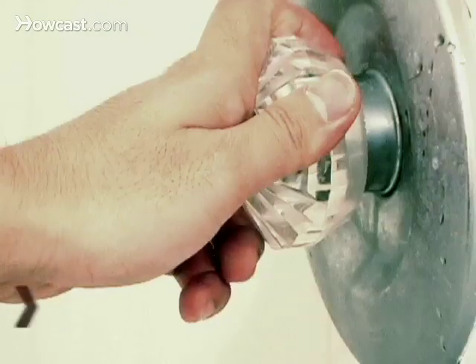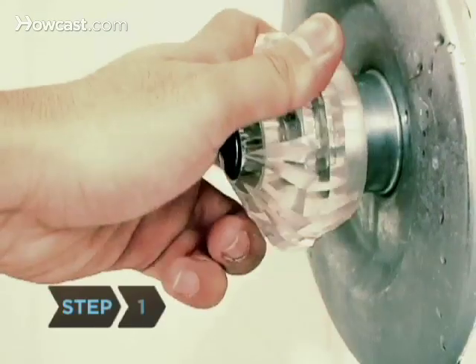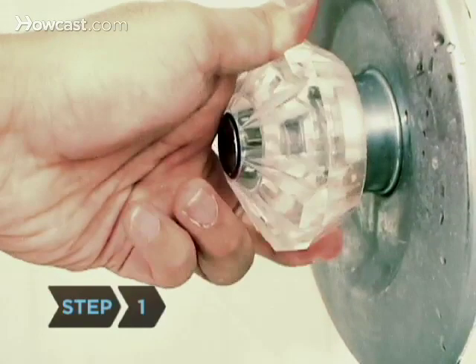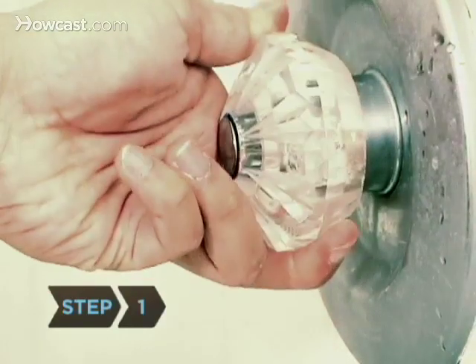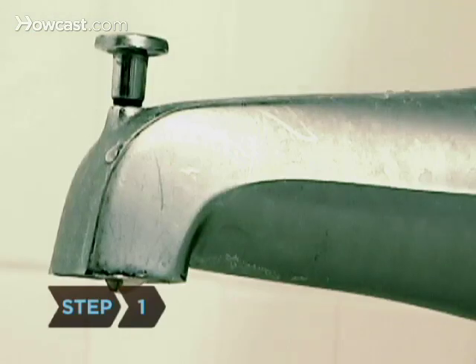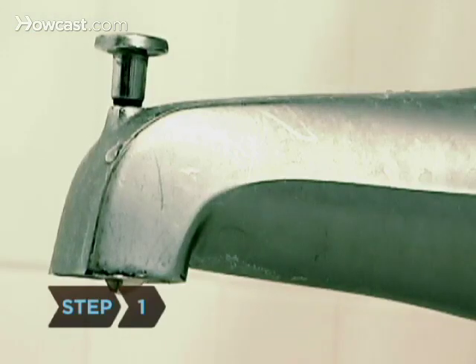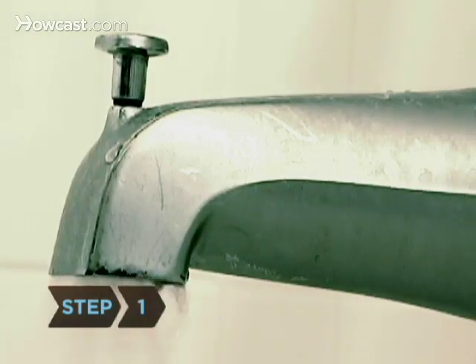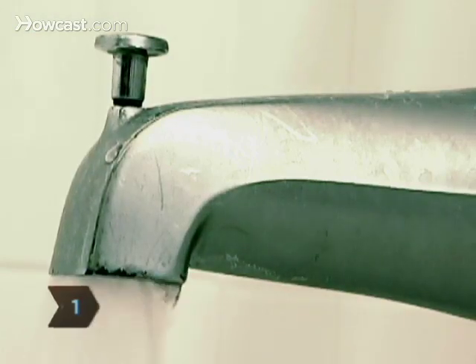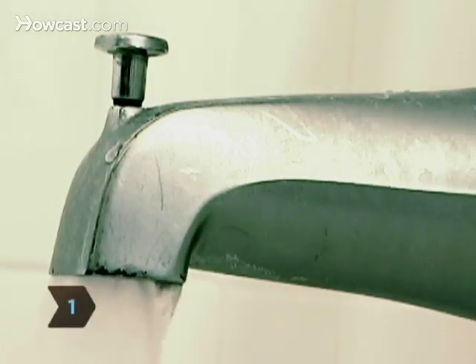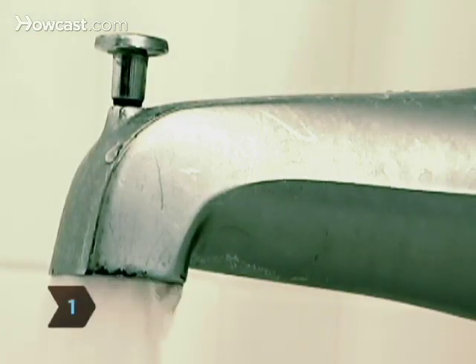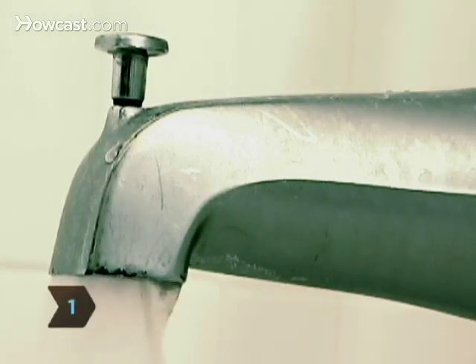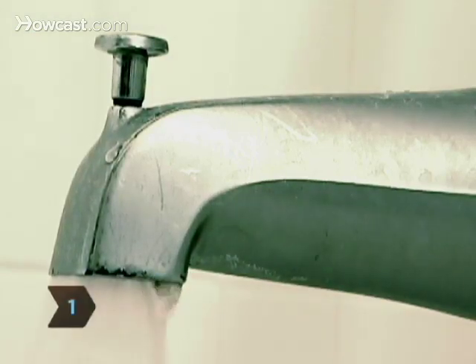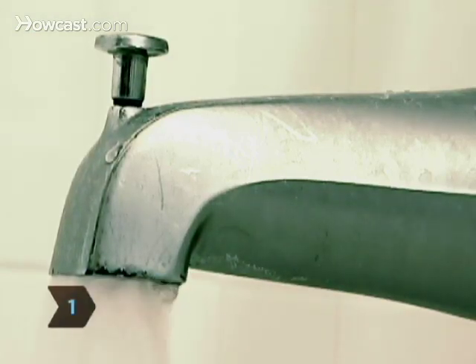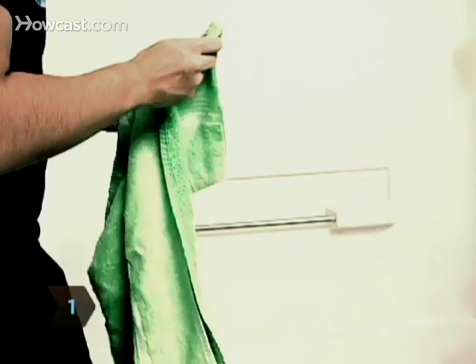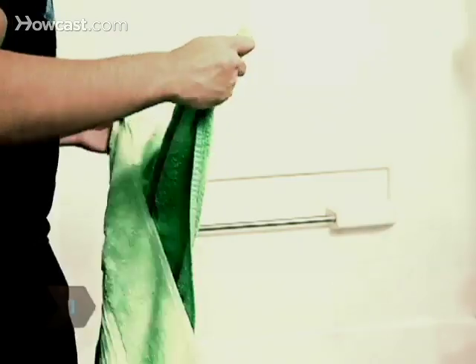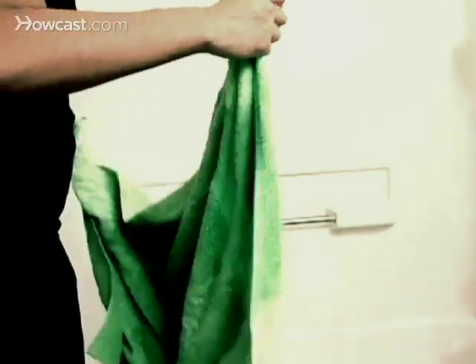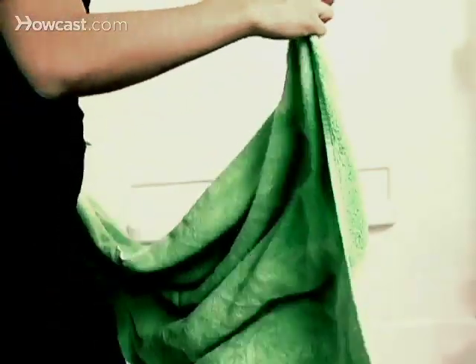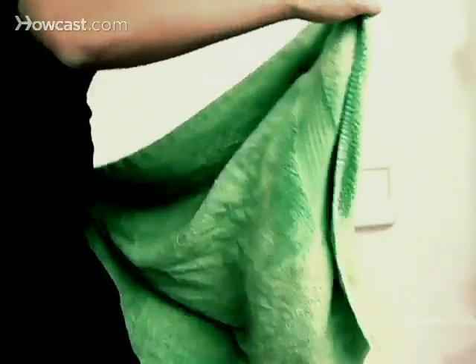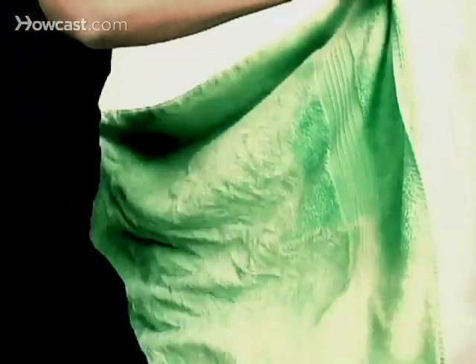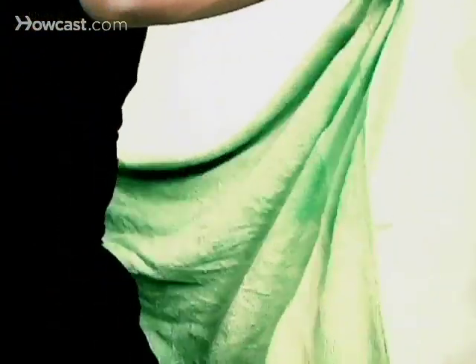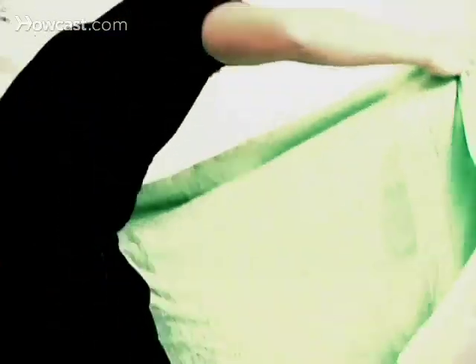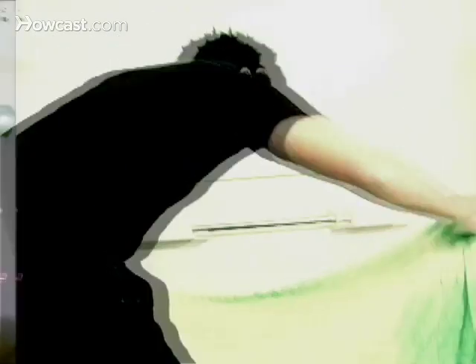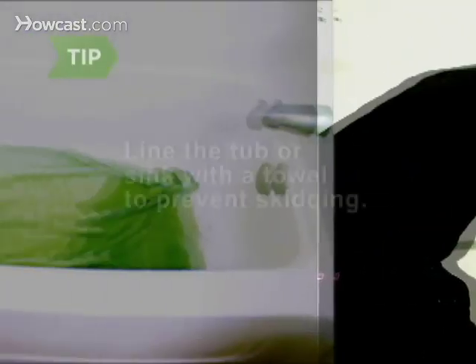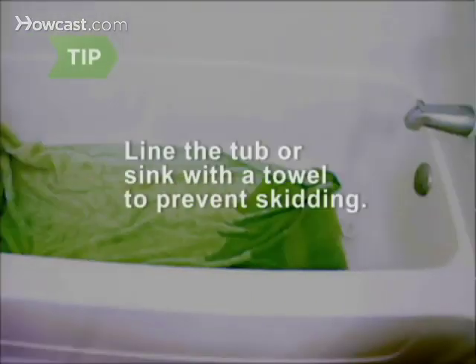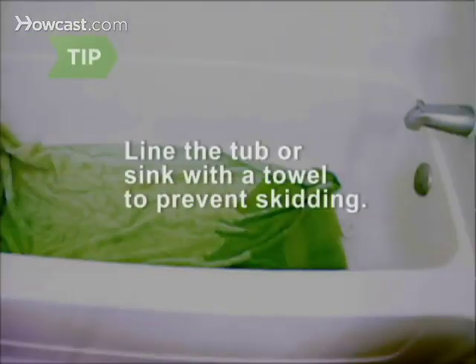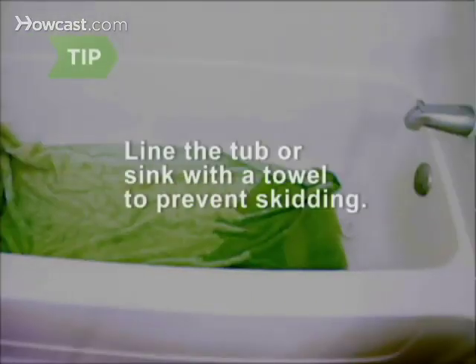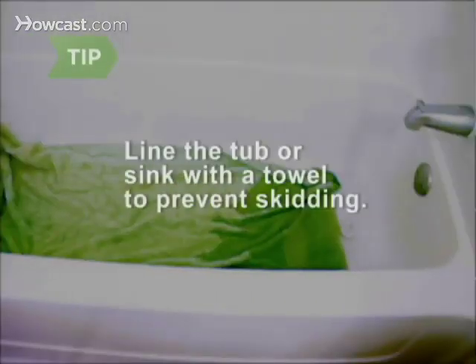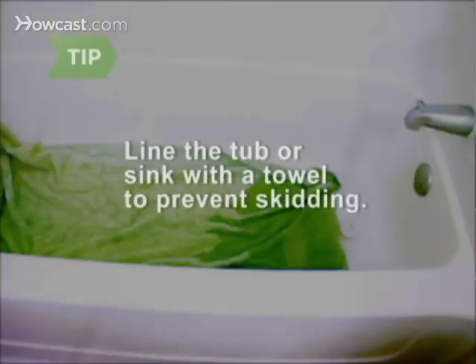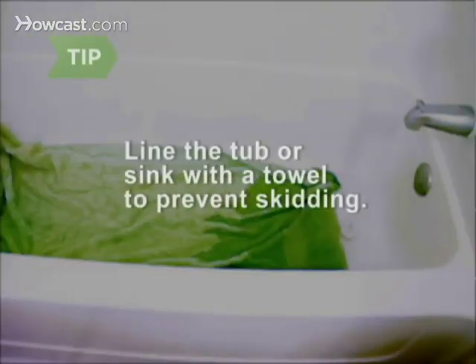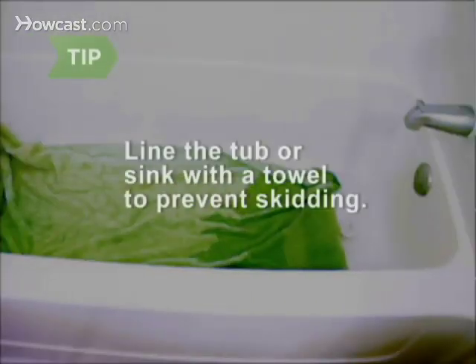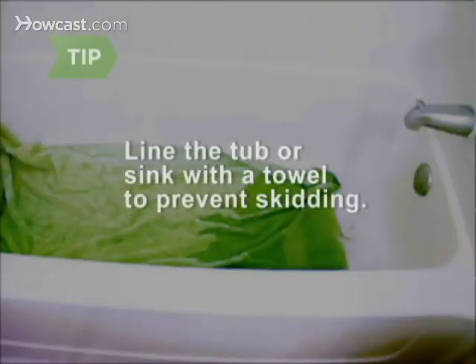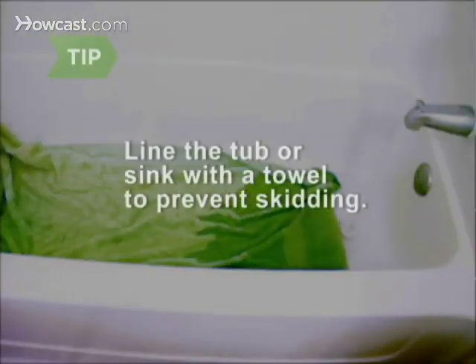Step 1. Prepare a bath by adding three to four inches of warm water to the tub, sink, or basin. Line the tub with a towel to keep the dog's feet from skidding.